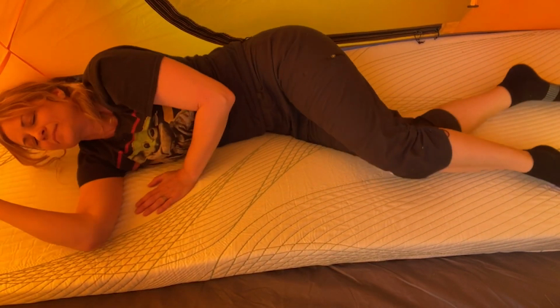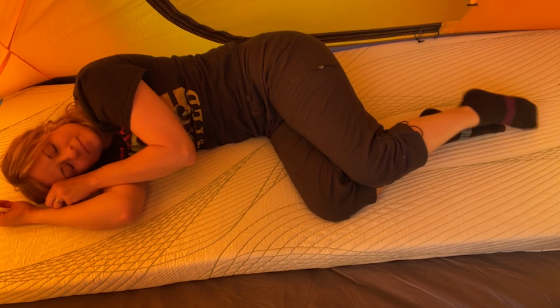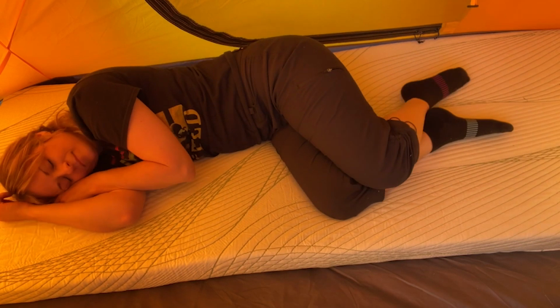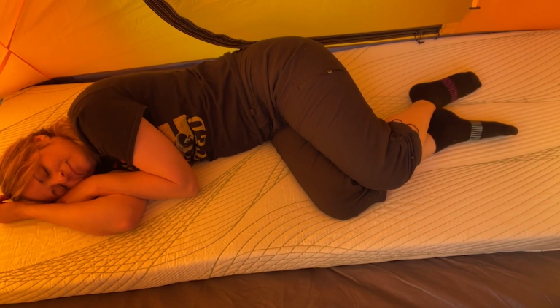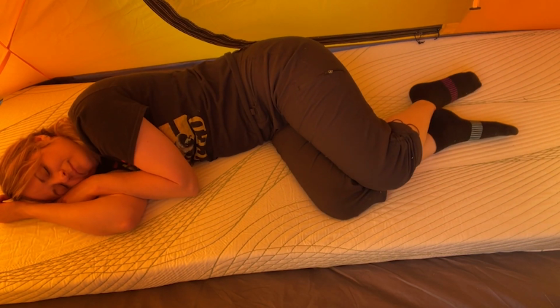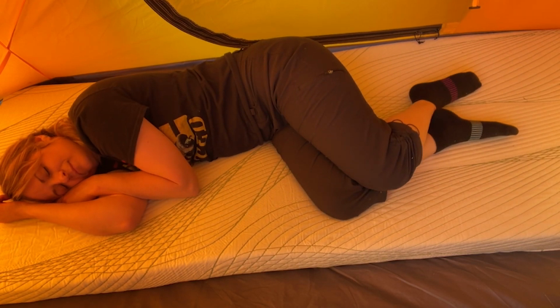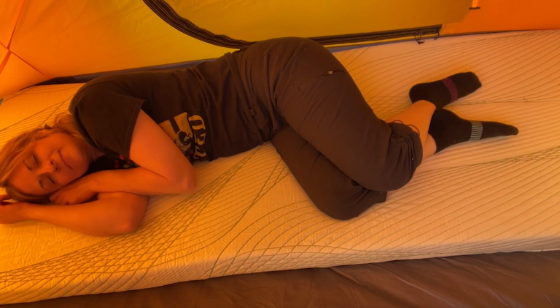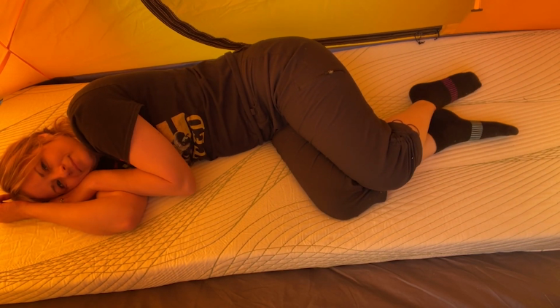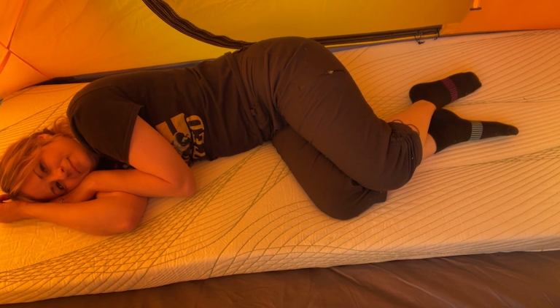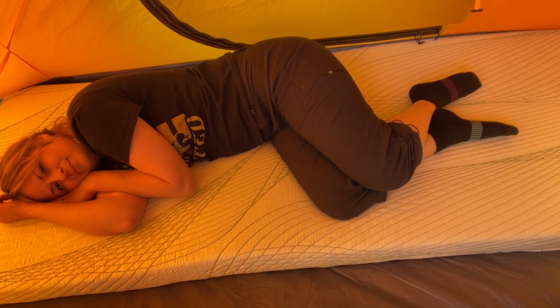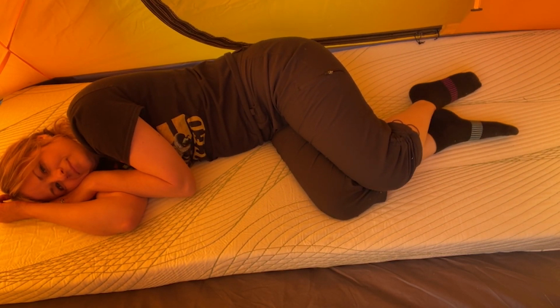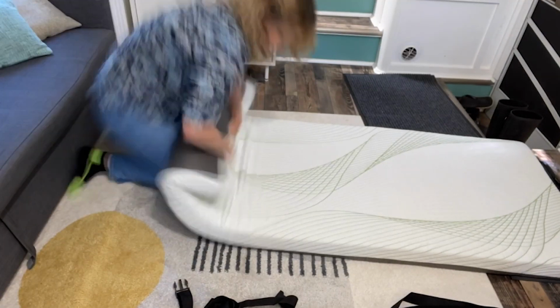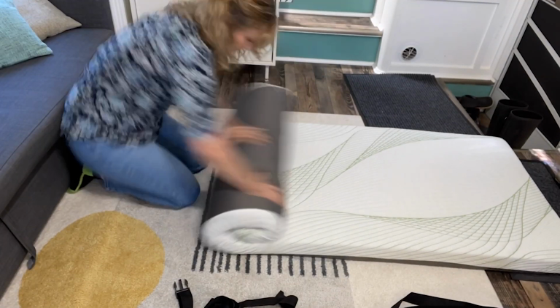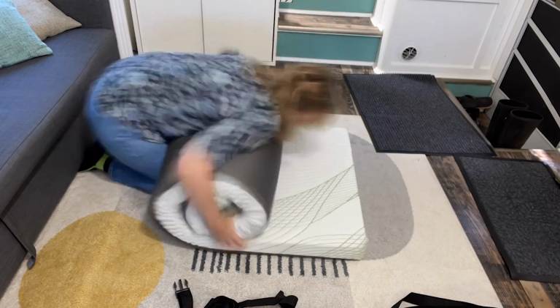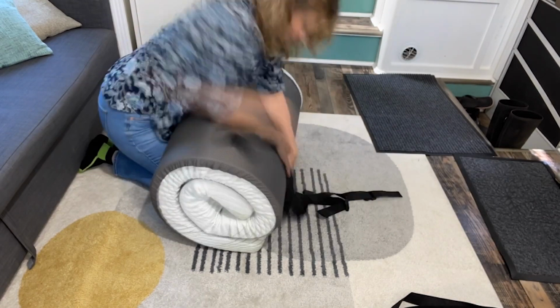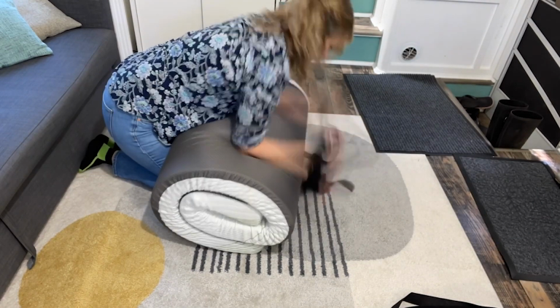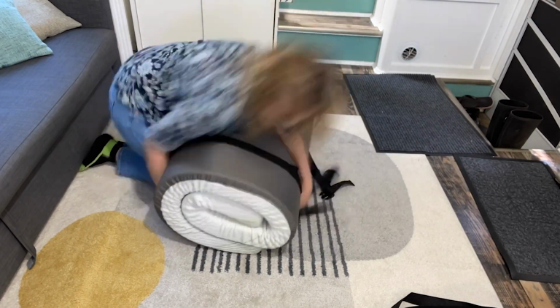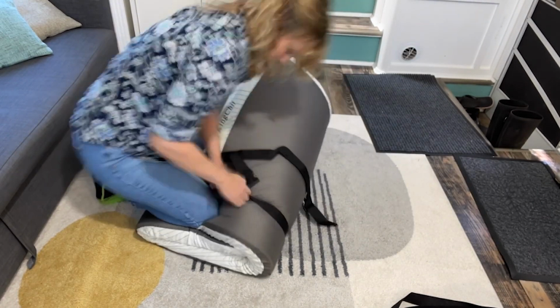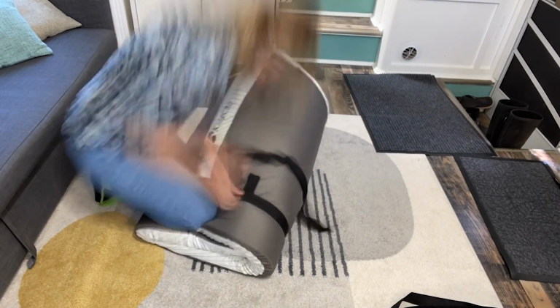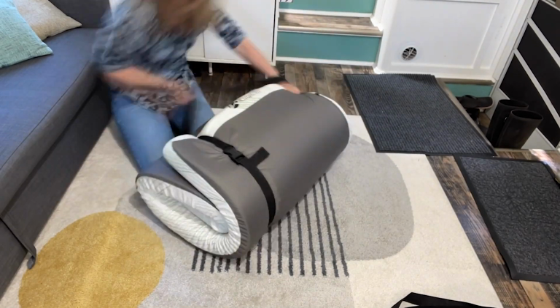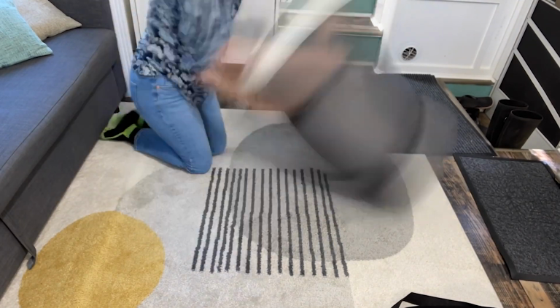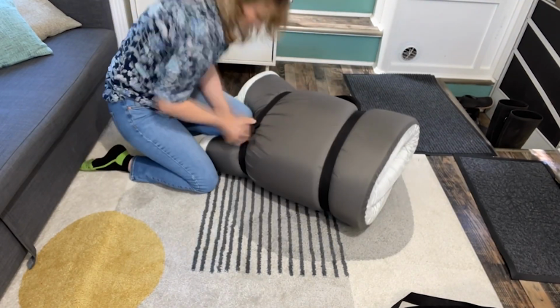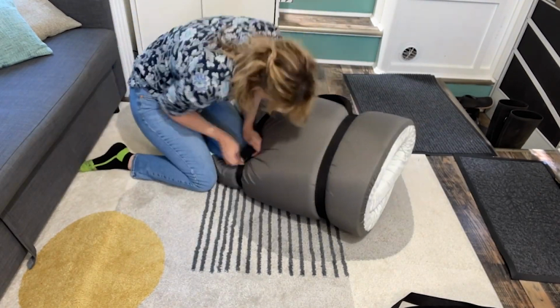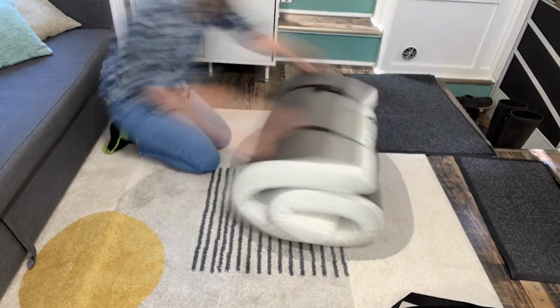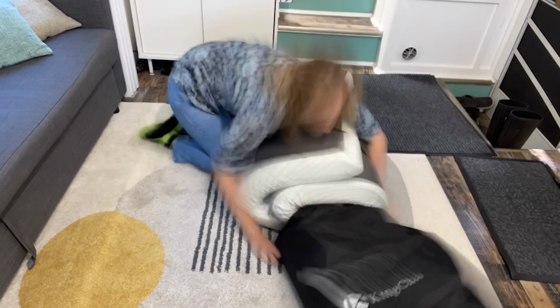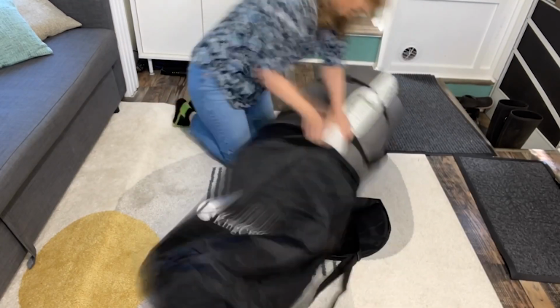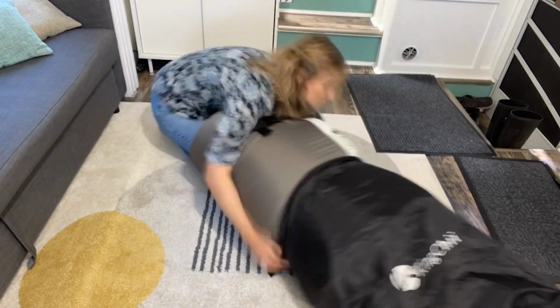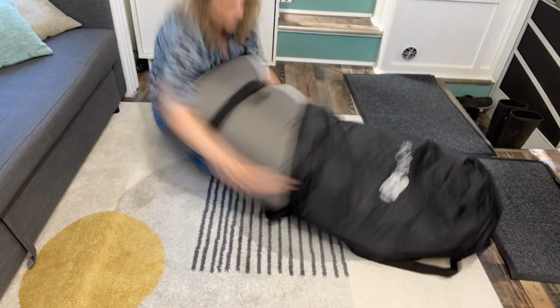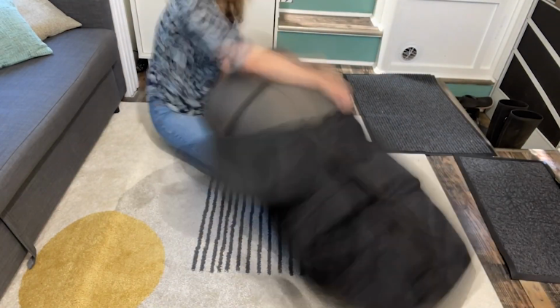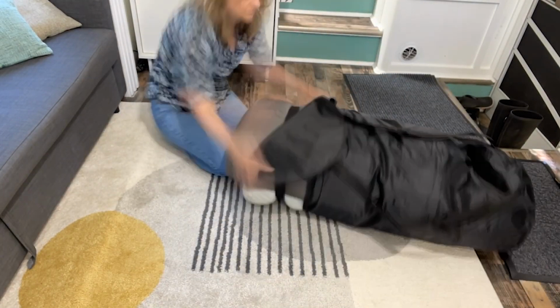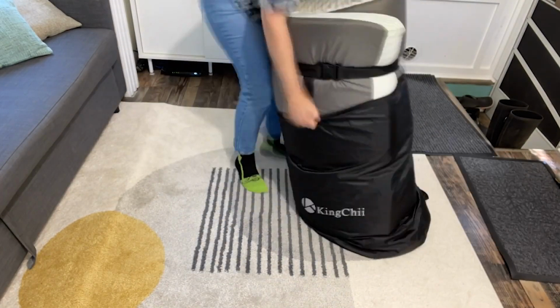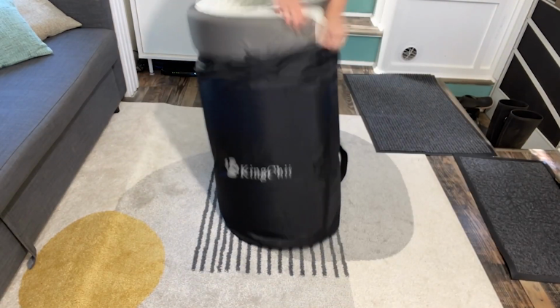Sometimes when I sleep on mattresses it can make my hips and back hurt, but this one does not. Of course, folding up or rolling up a memory foam mattress is always a little bit difficult — it seems like it's fighting against you. I found that if I used my knees to keep it pressed down, it made it a lot easier to roll up.